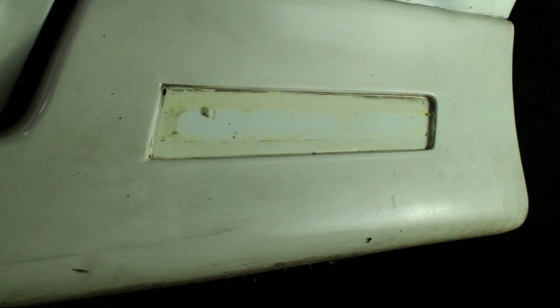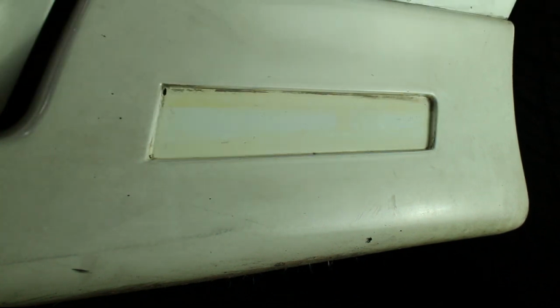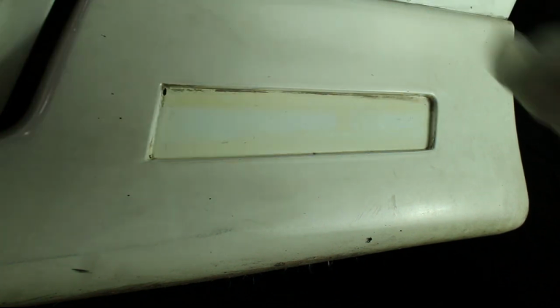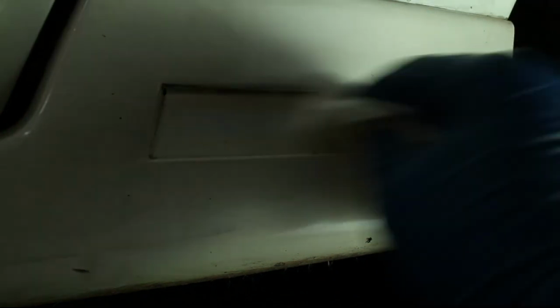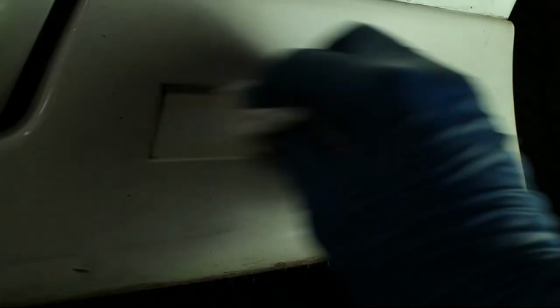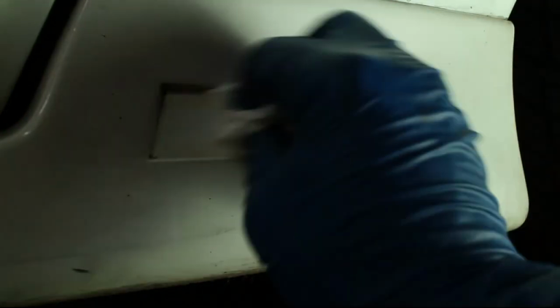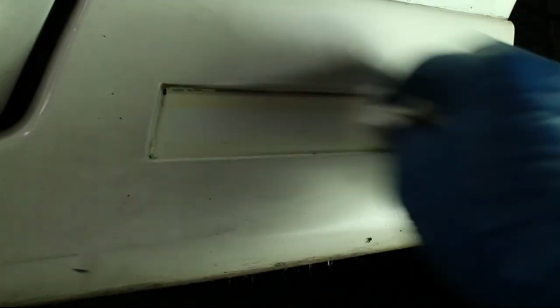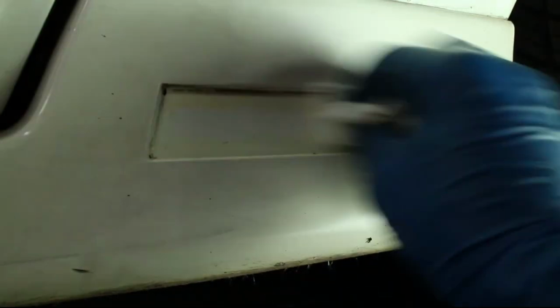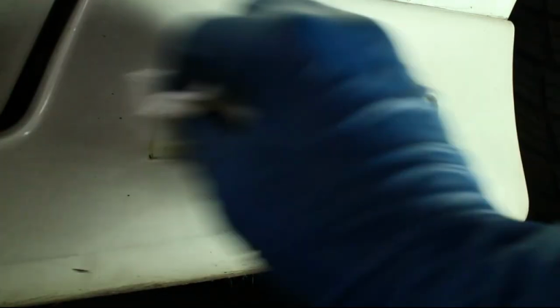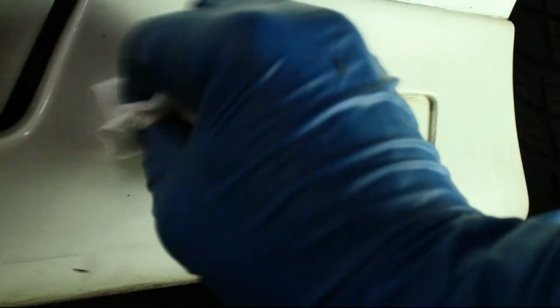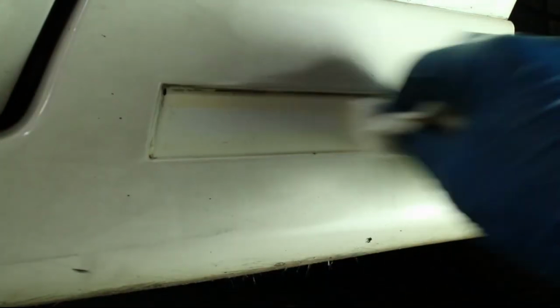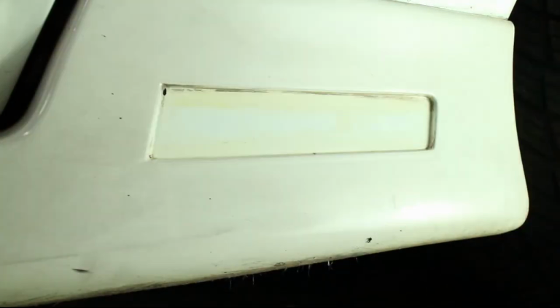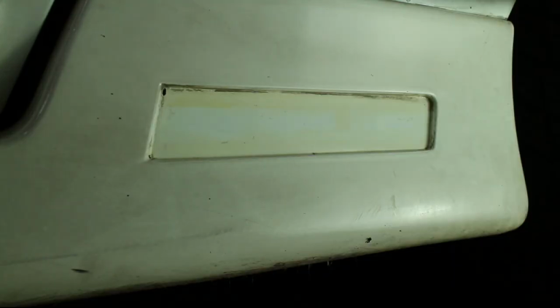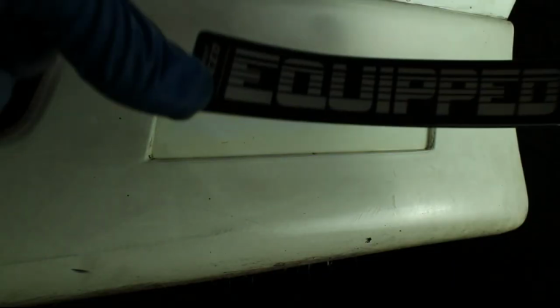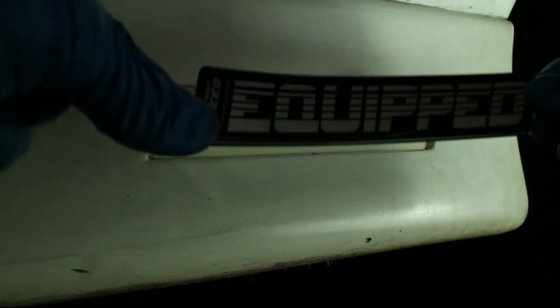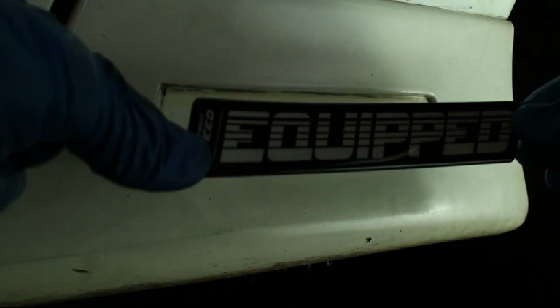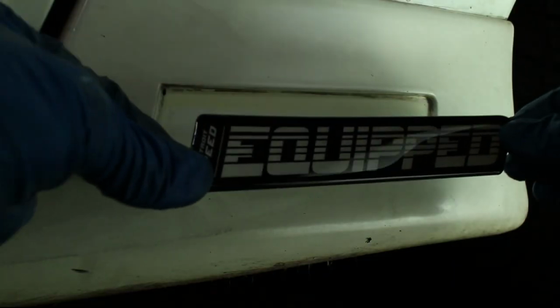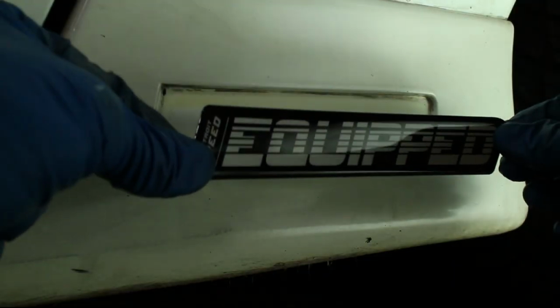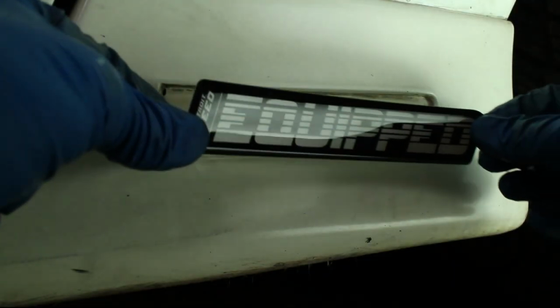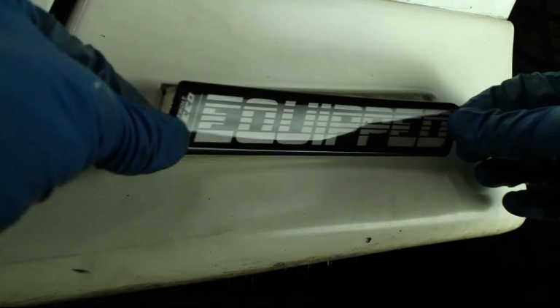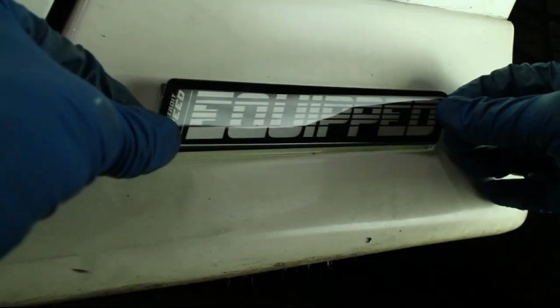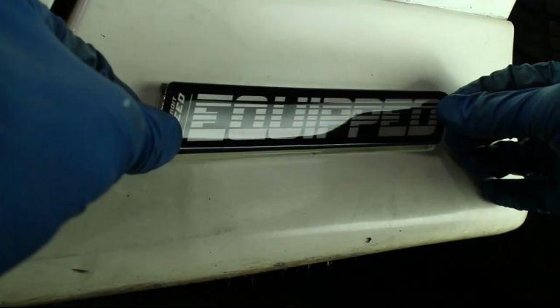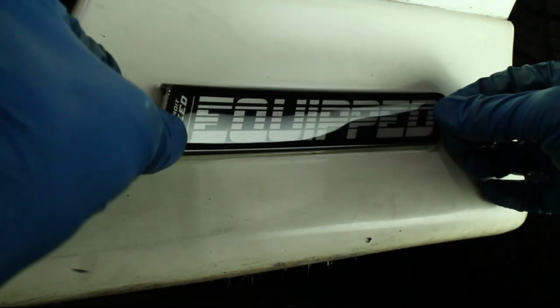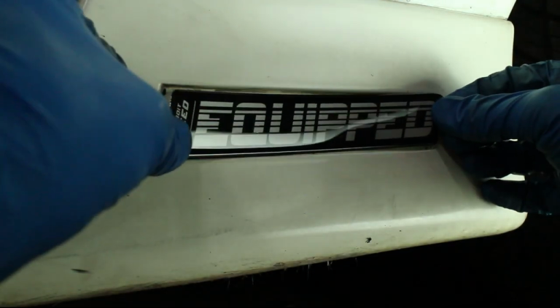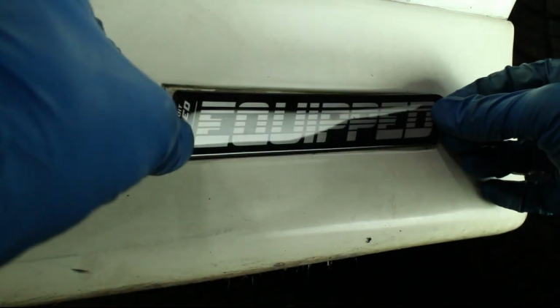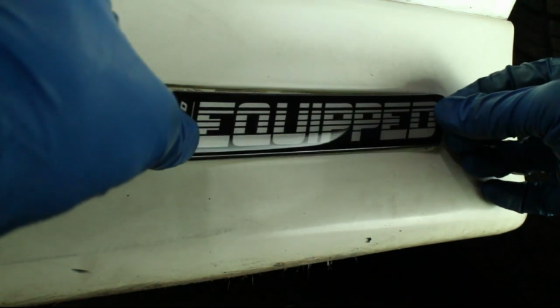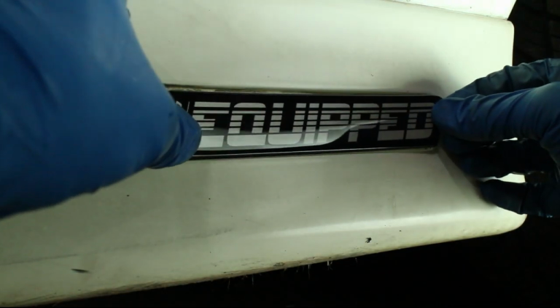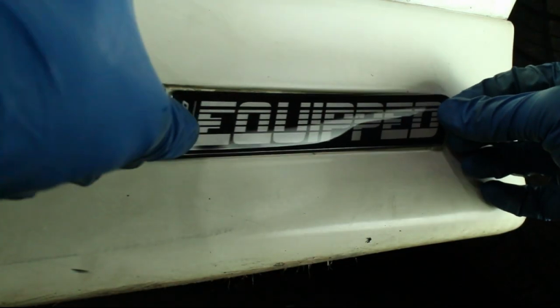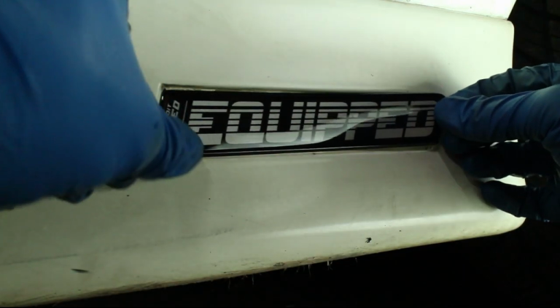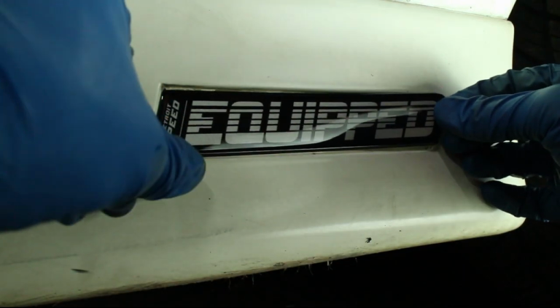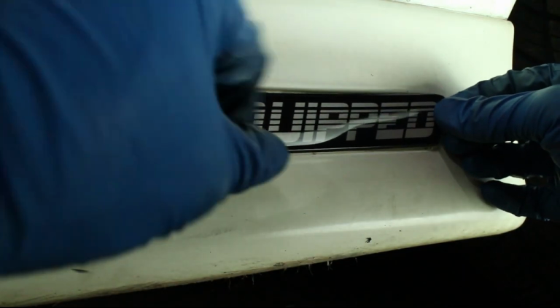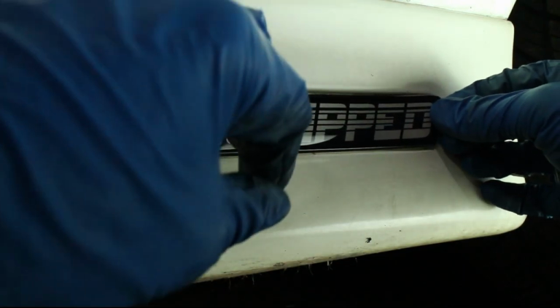Clean the surface with a wax and grease remover, then install the new badge. I went with the Detroit Speed Badges.